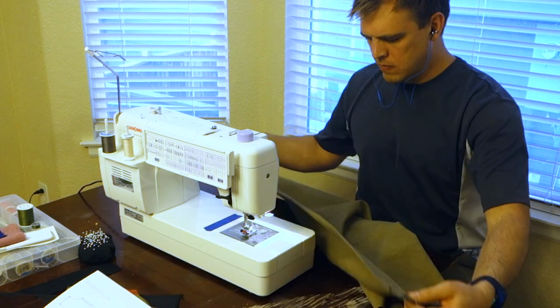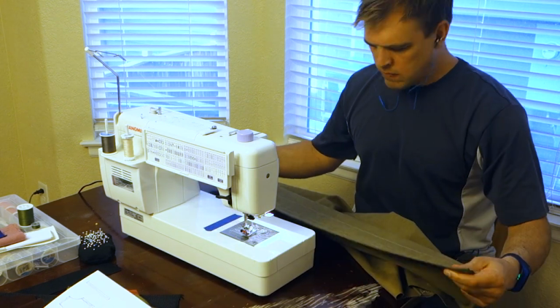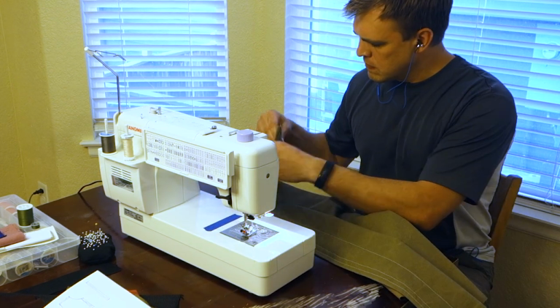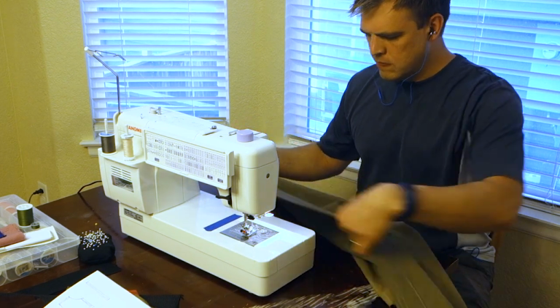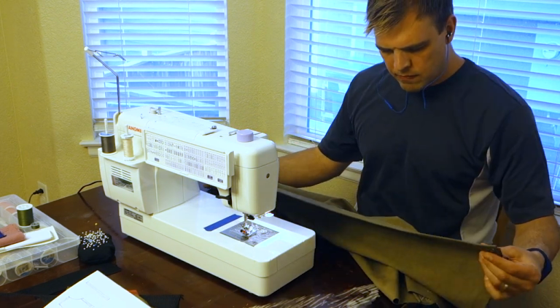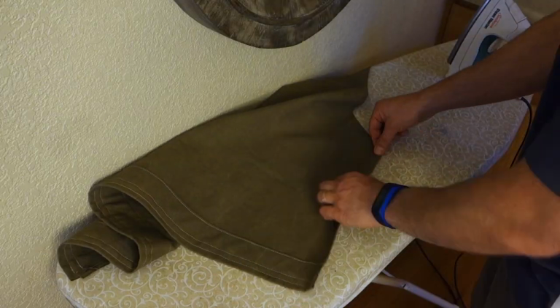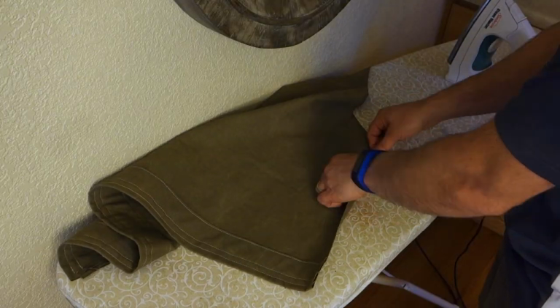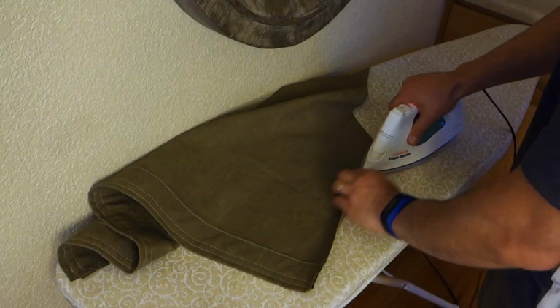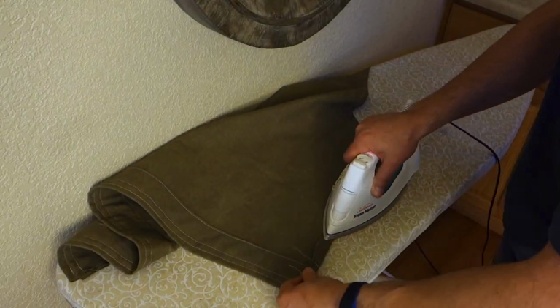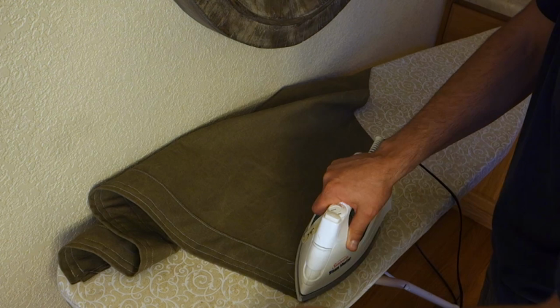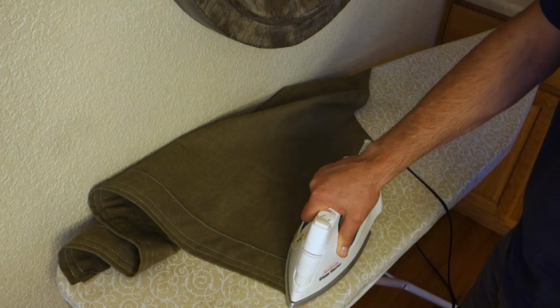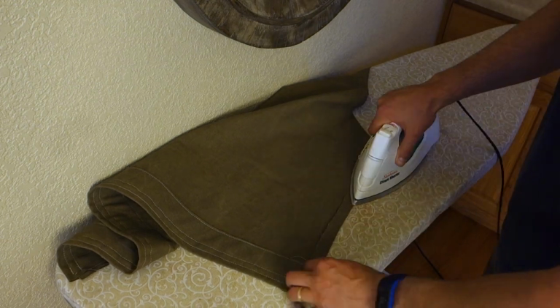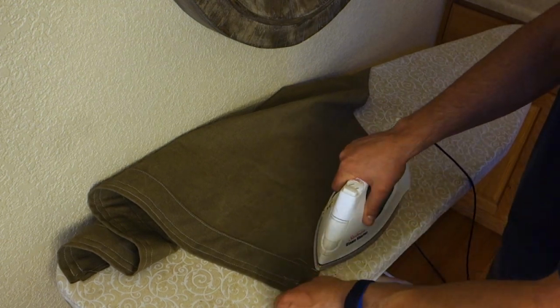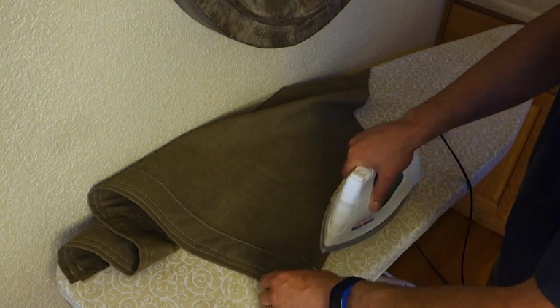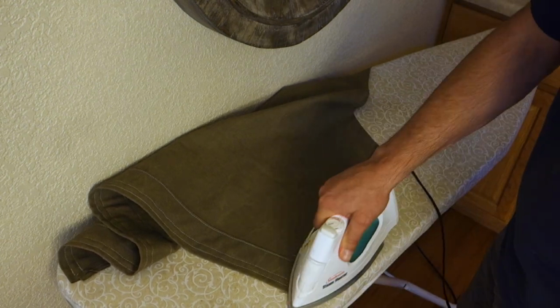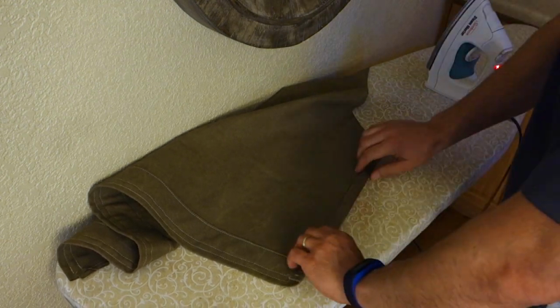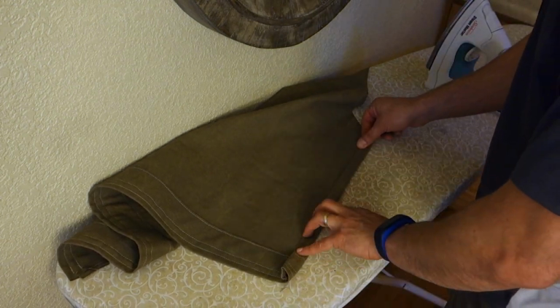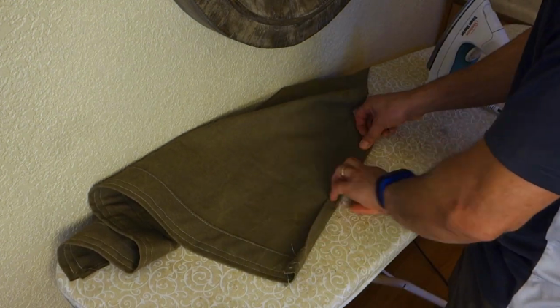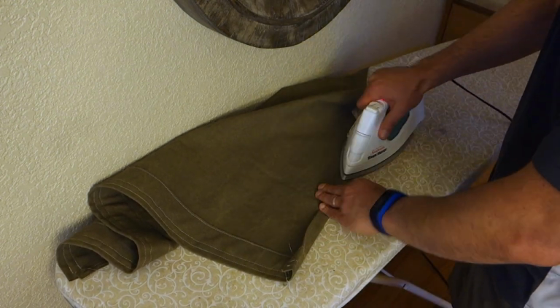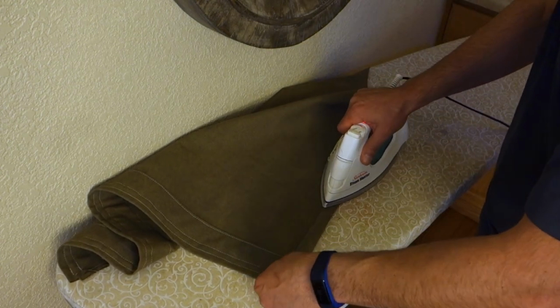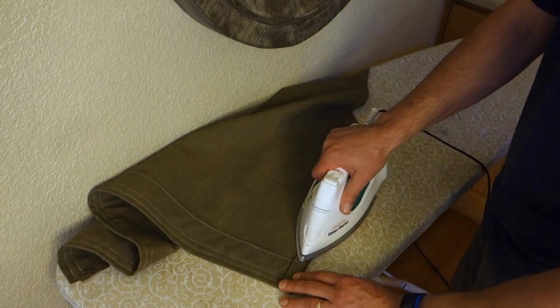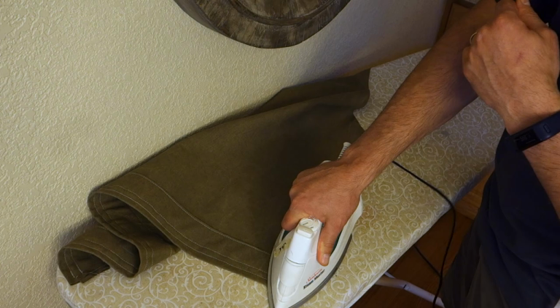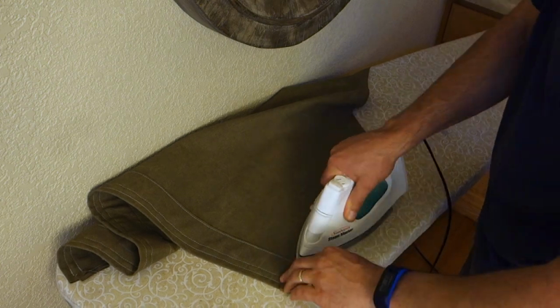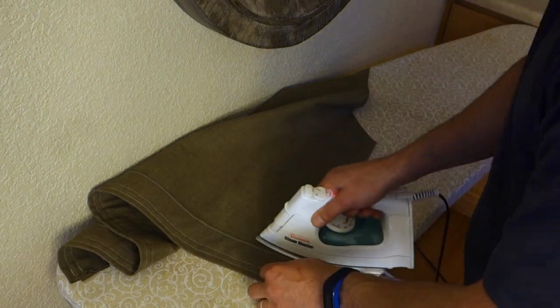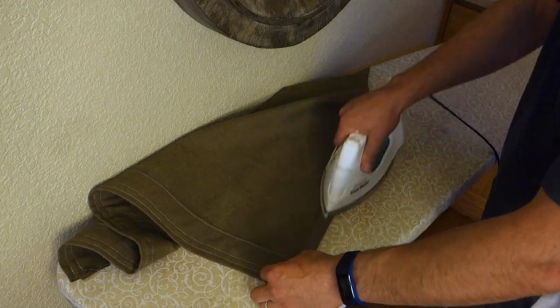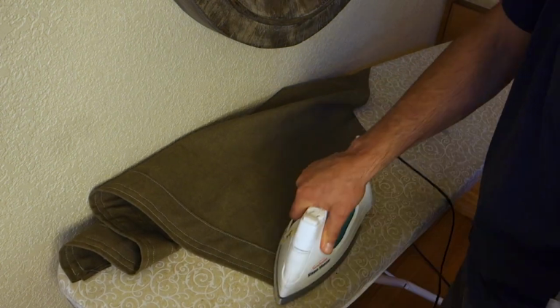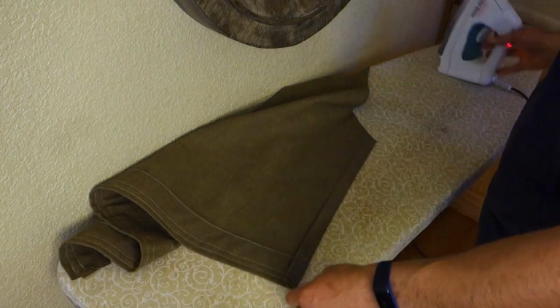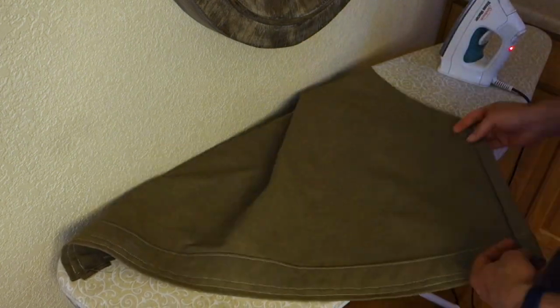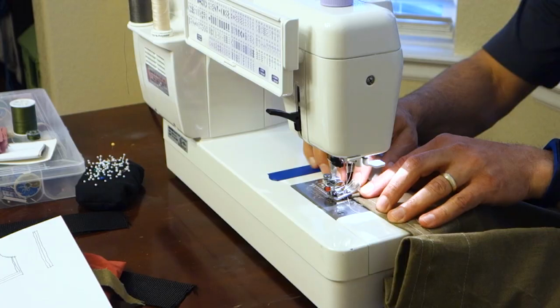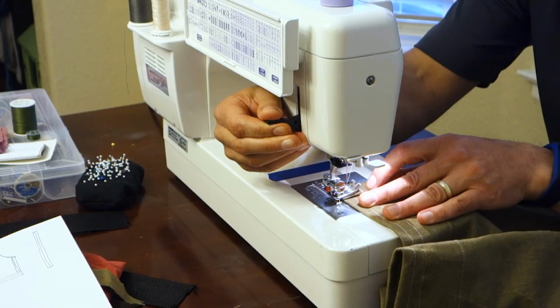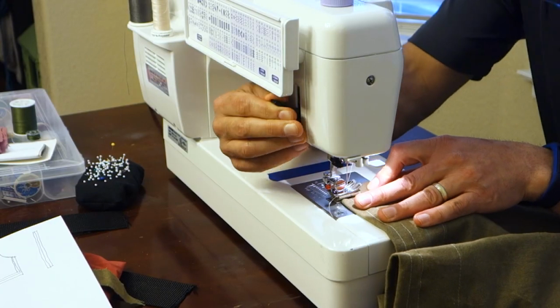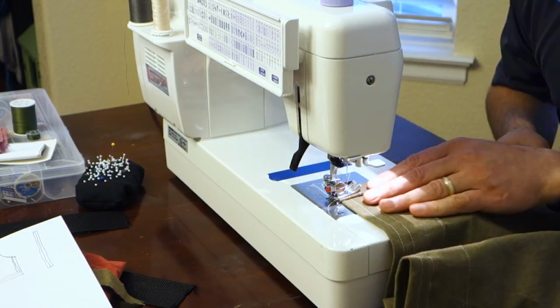That was just a personal preference — it's not necessary. With that done, I'm going to do the sides. Just ironing over once and twice. If you iron it really well, you won't need to use pins to hold it in place.